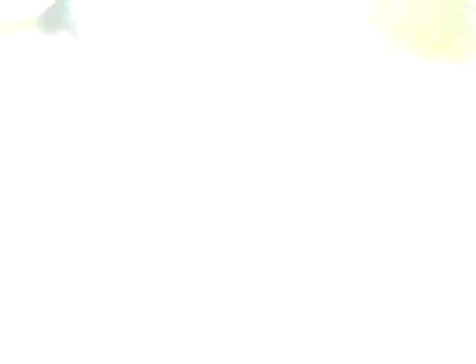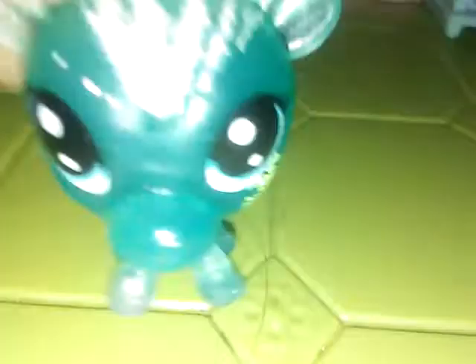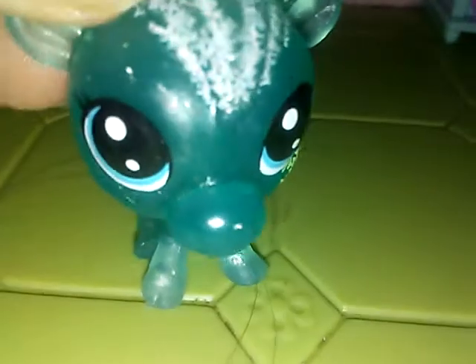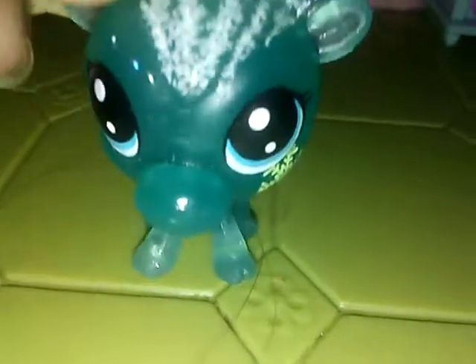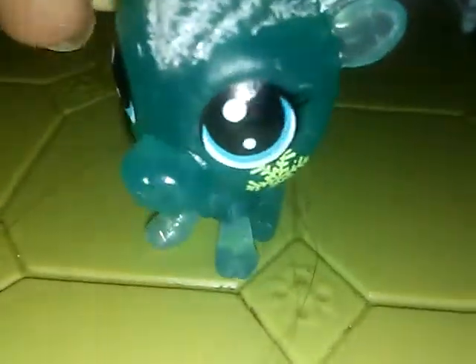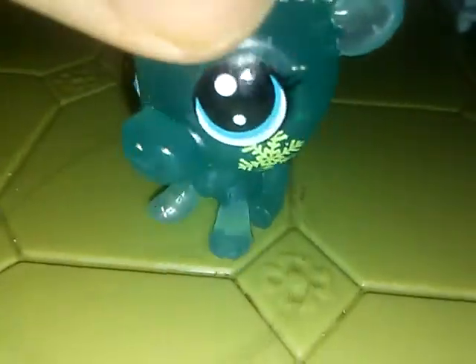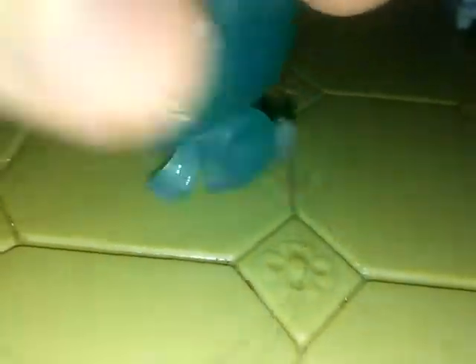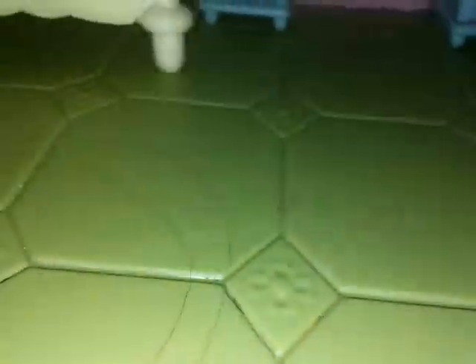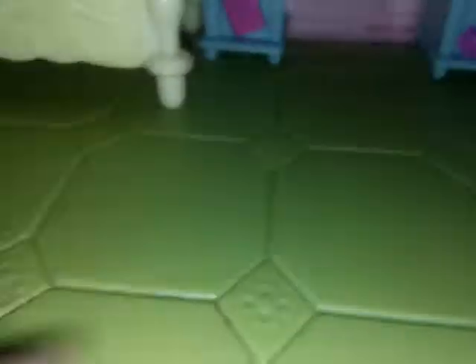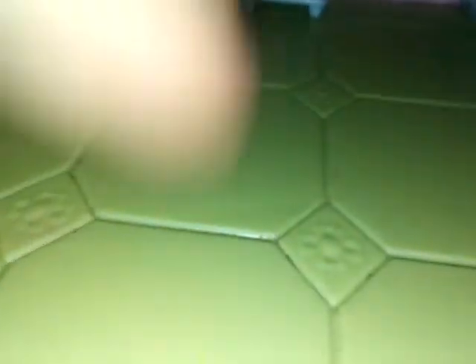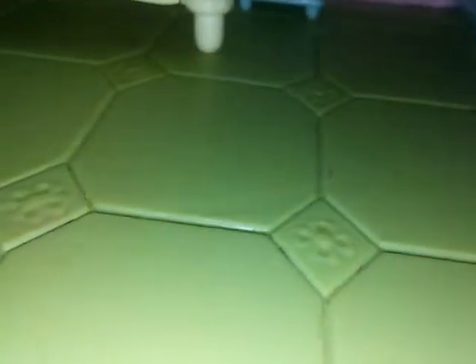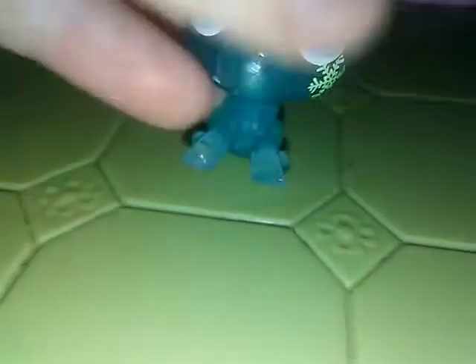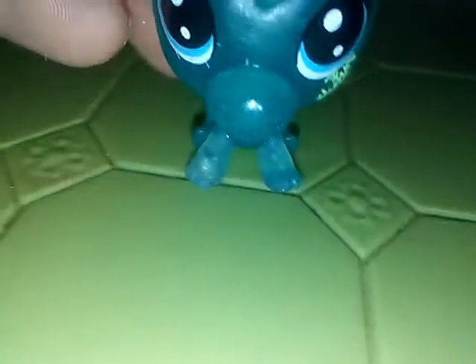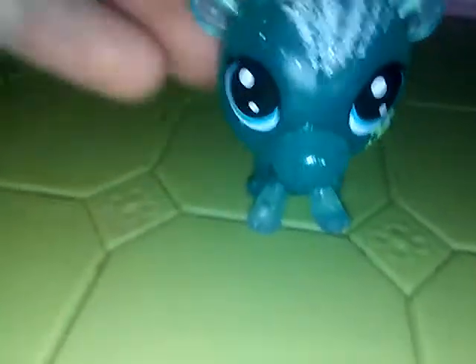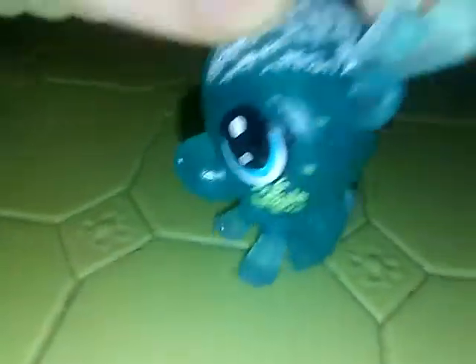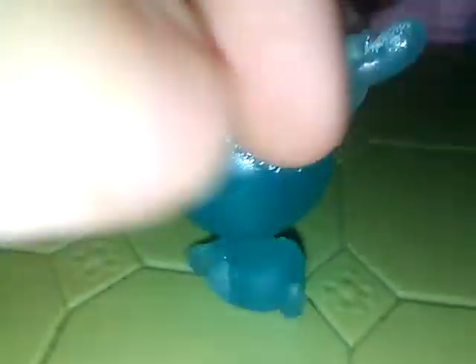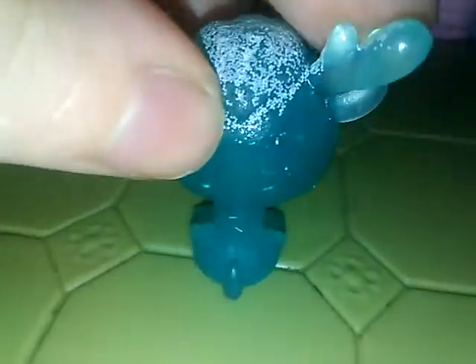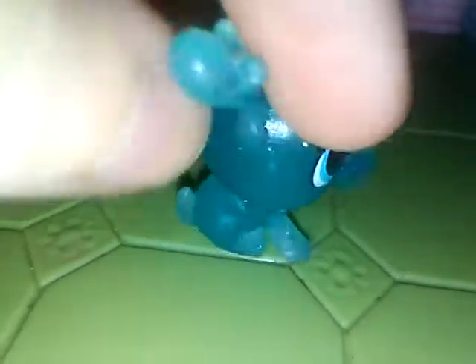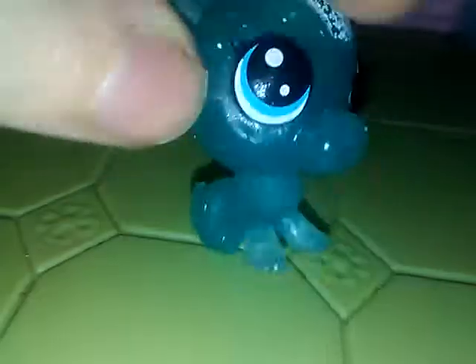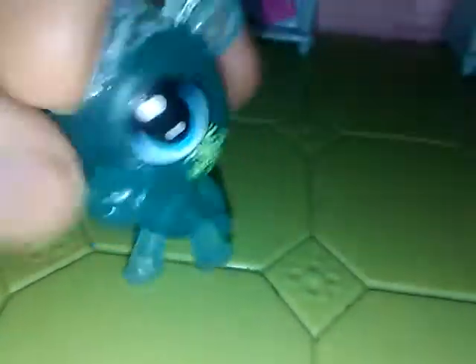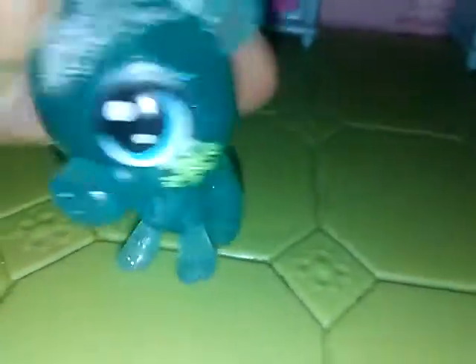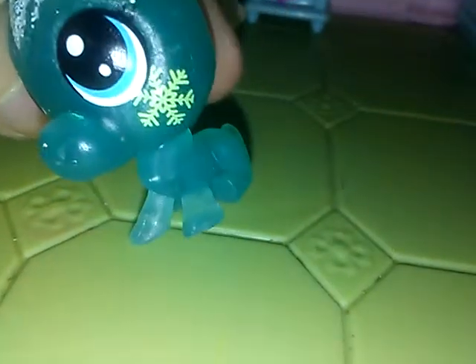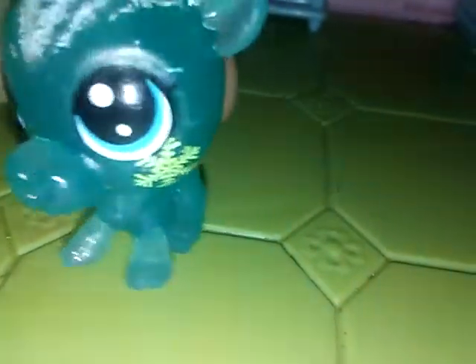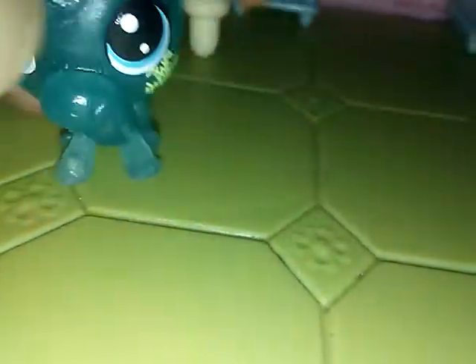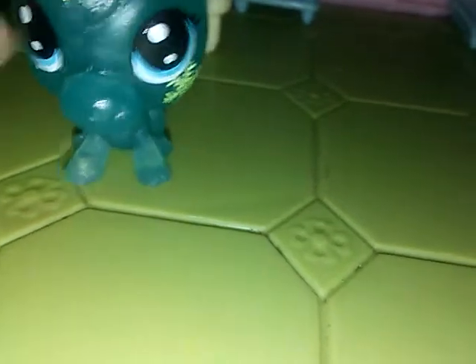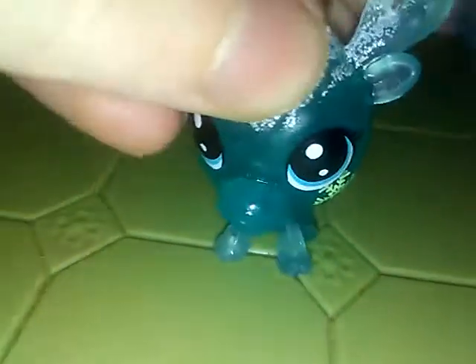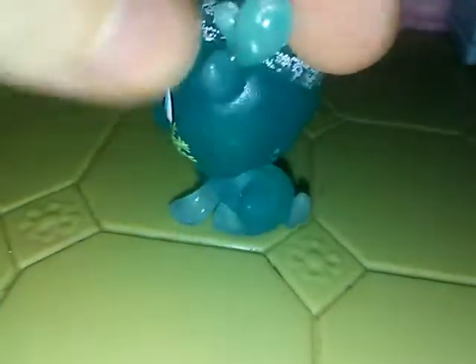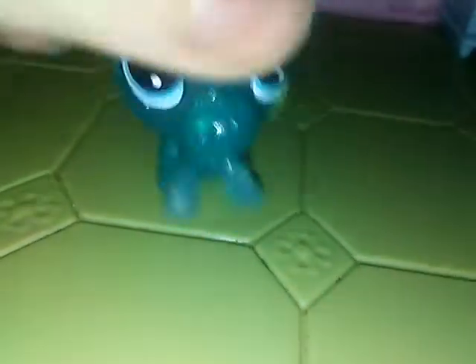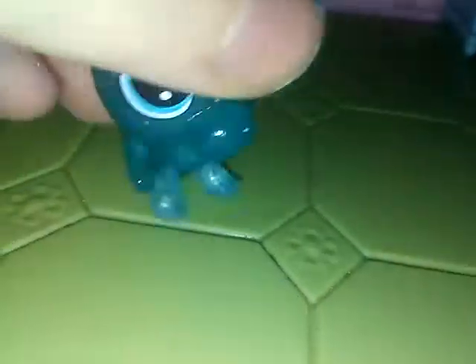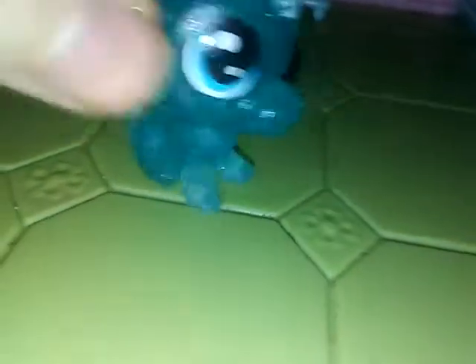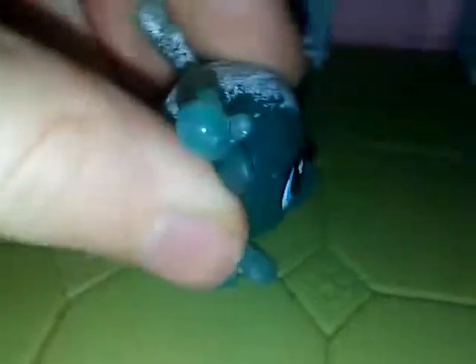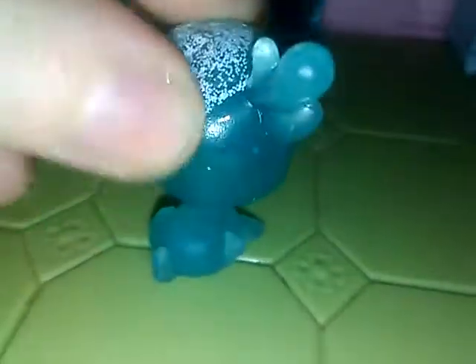Now, first off, we're going to start with this moose. Oh, there's hair on it. He's from the snow set. He has a little snowflake on his cheek. Yeah, he's probably one of my favorites, too.